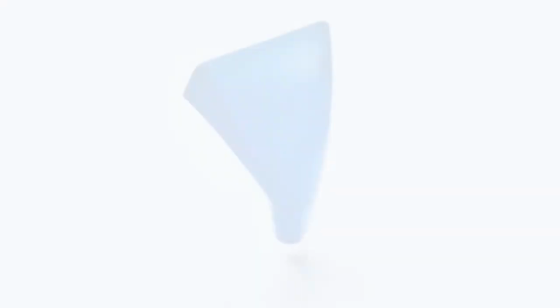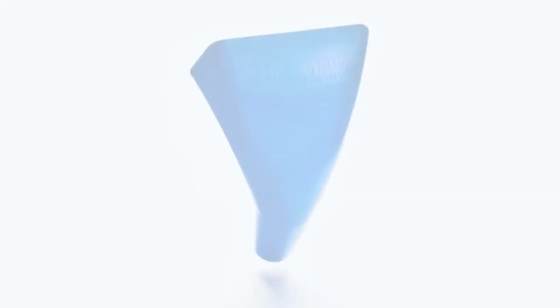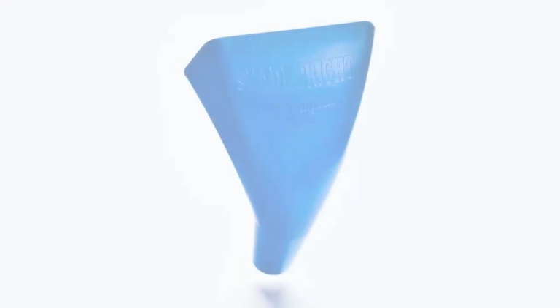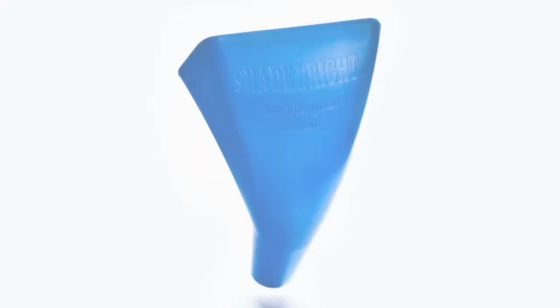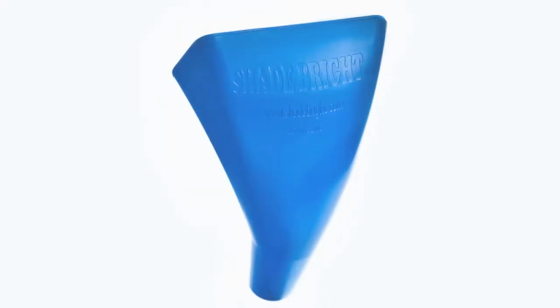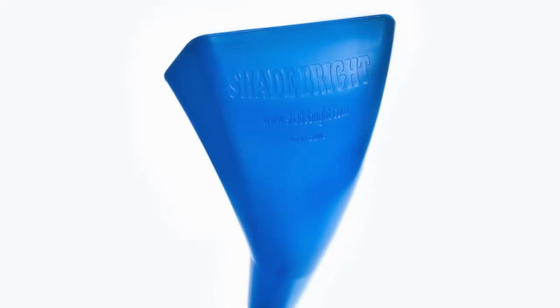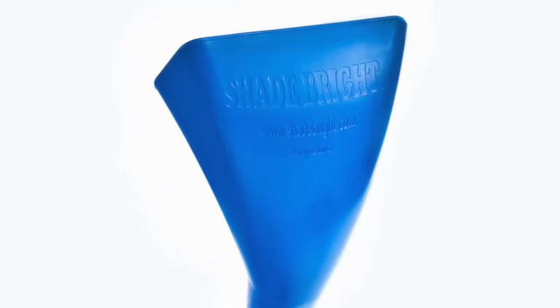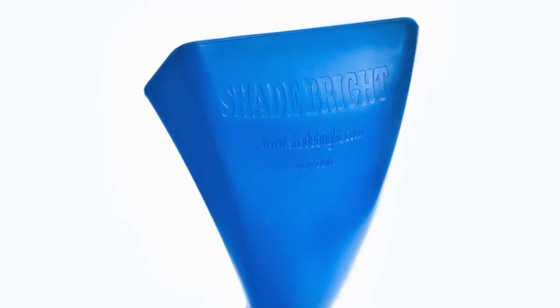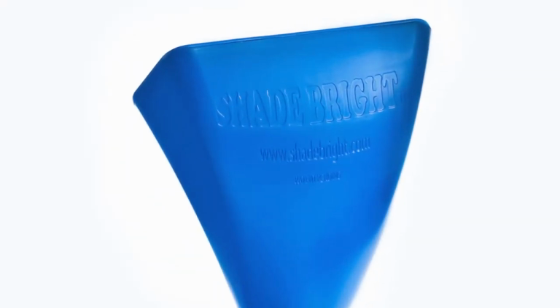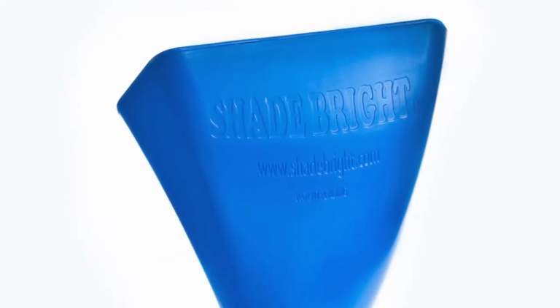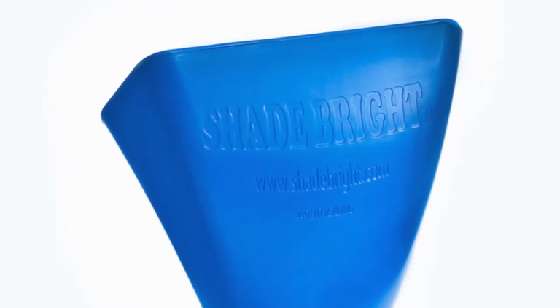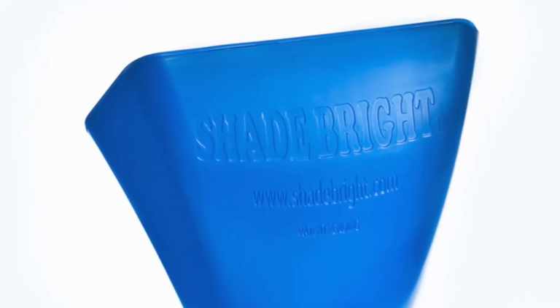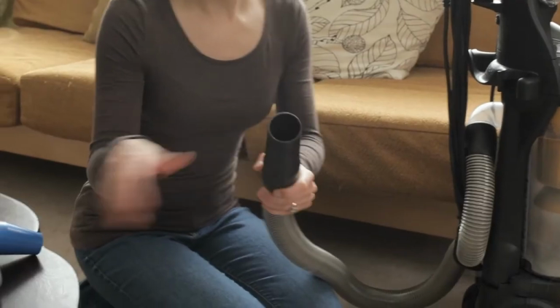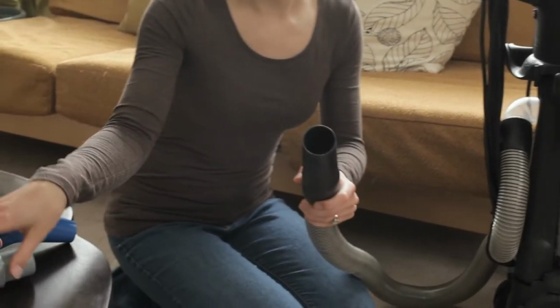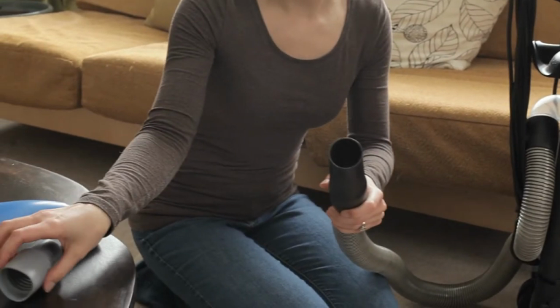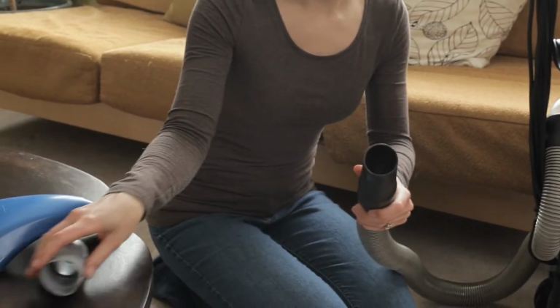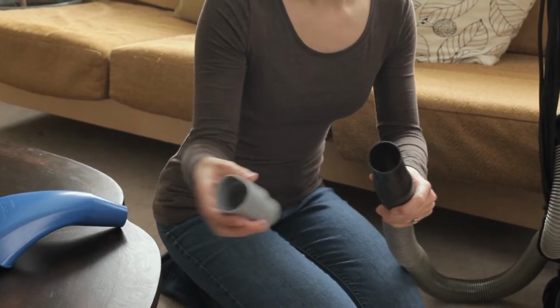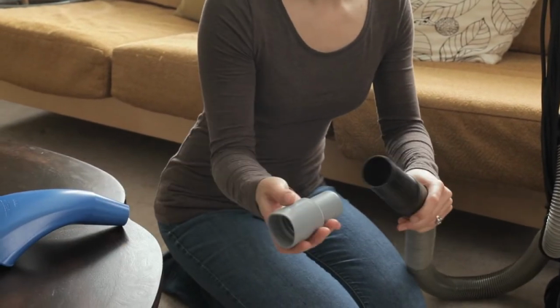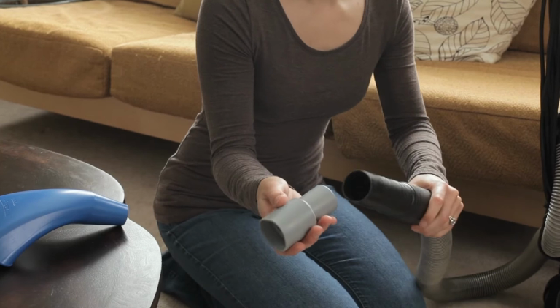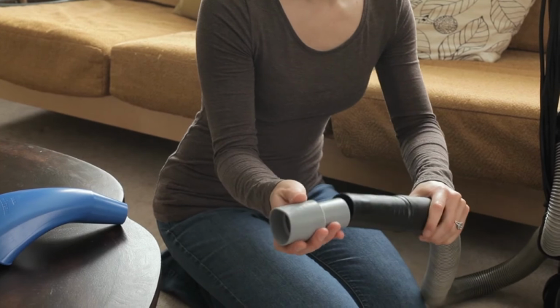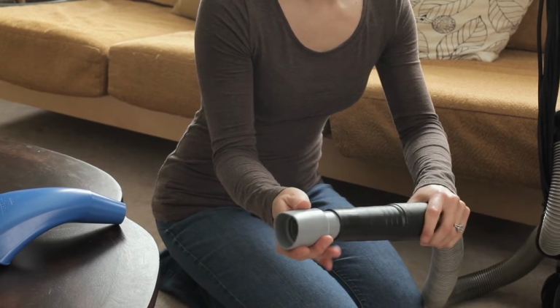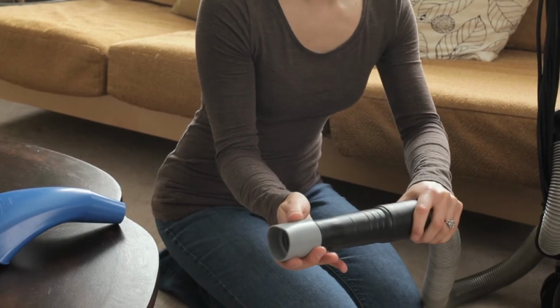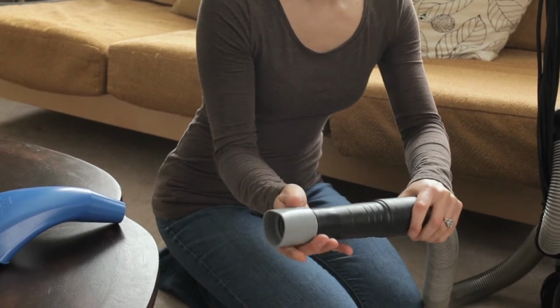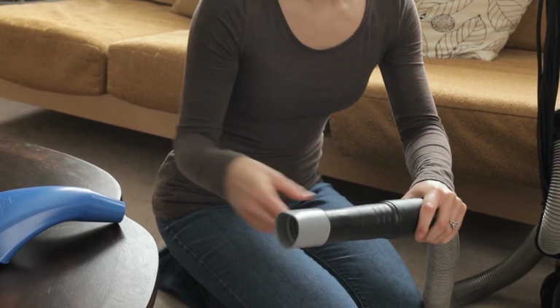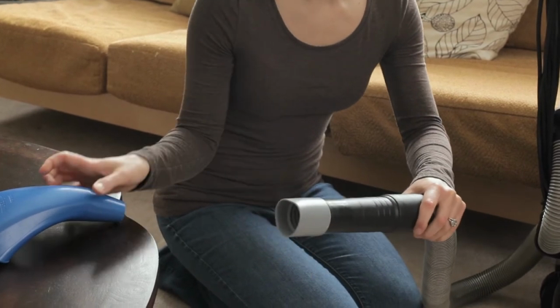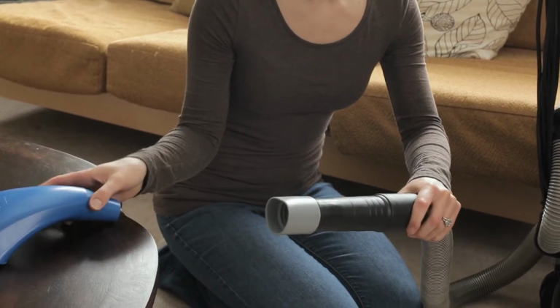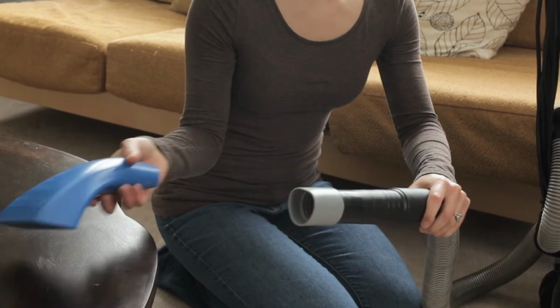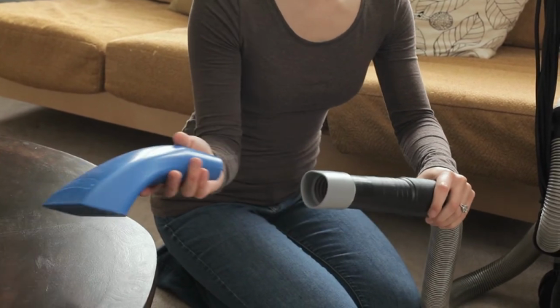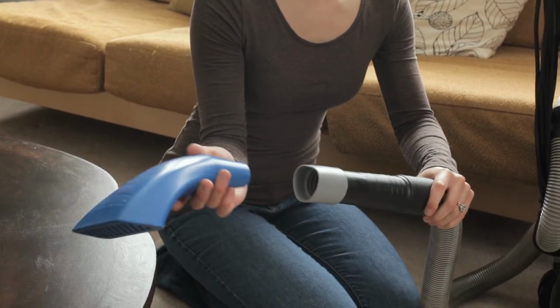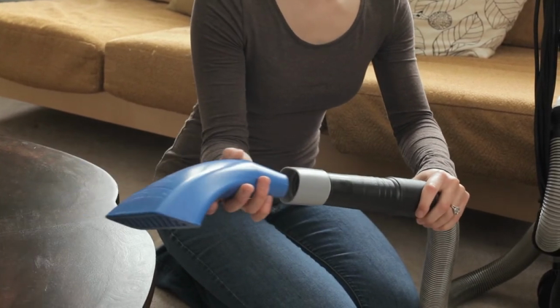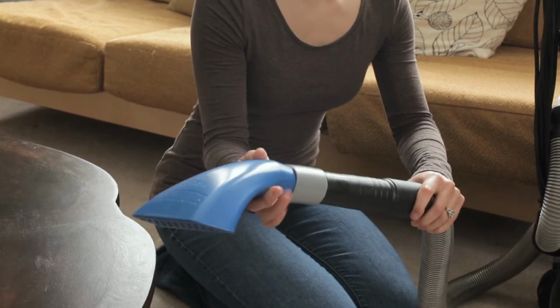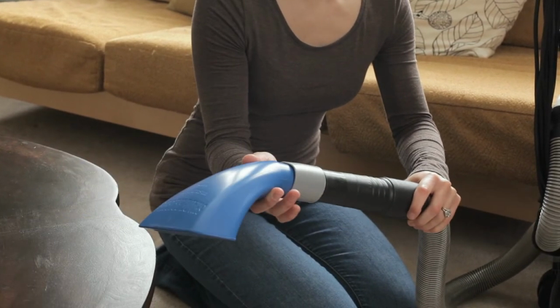Introducing Shadebrite Universal Shade and Drapery Cleaning Tool, a total do-it-yourself solution specifically designed for maintenance of delicate custom window treatments.